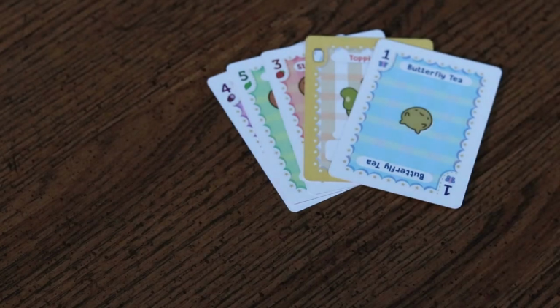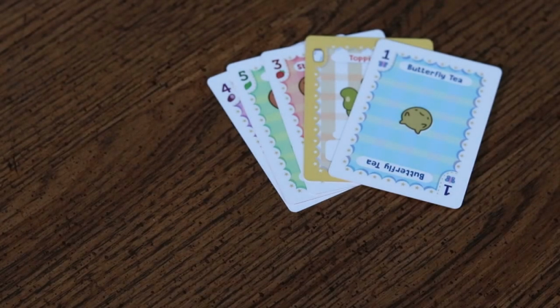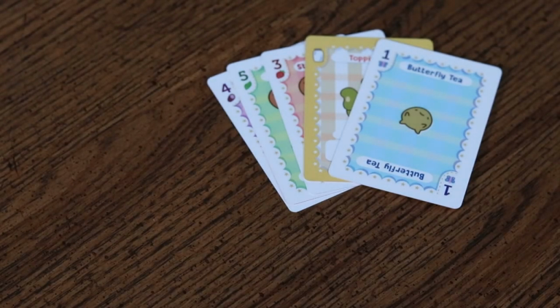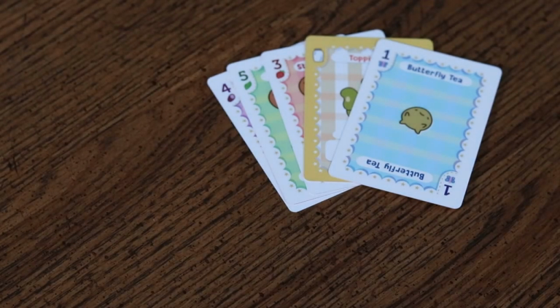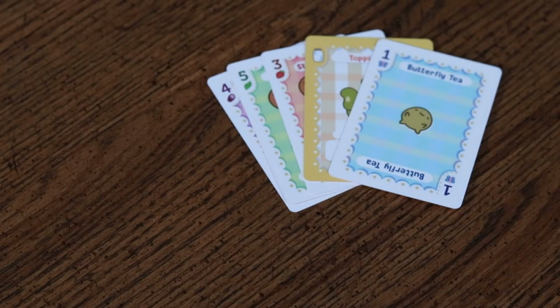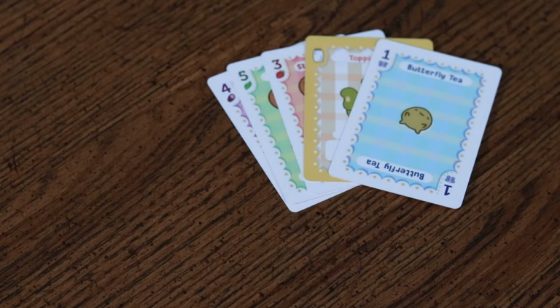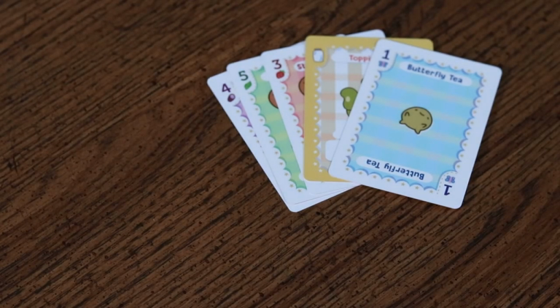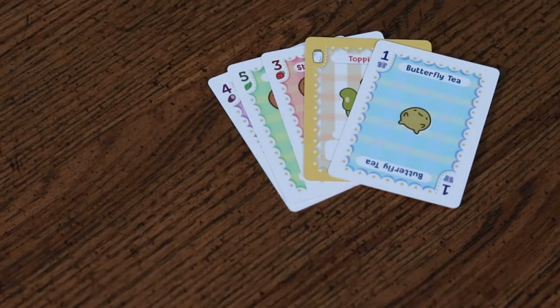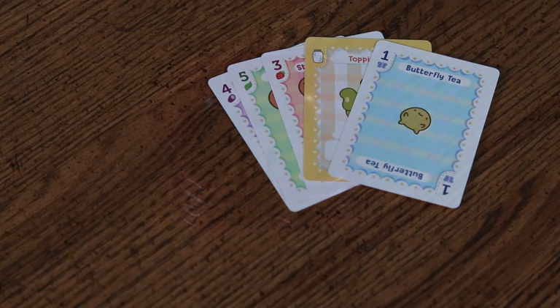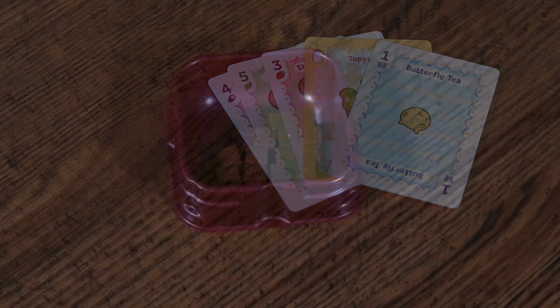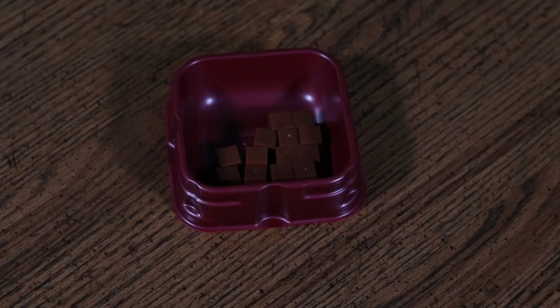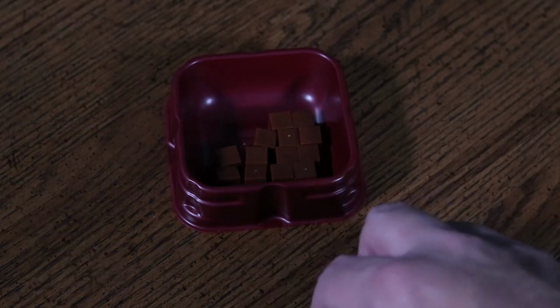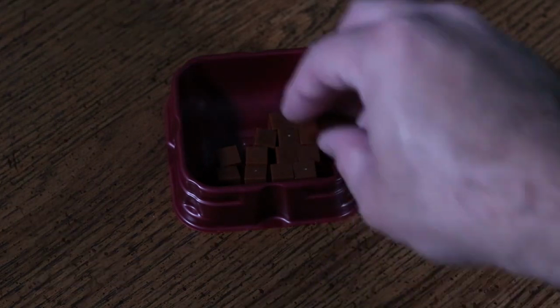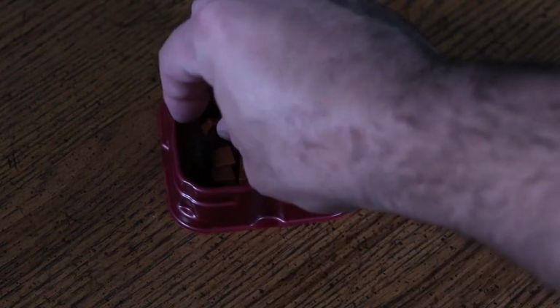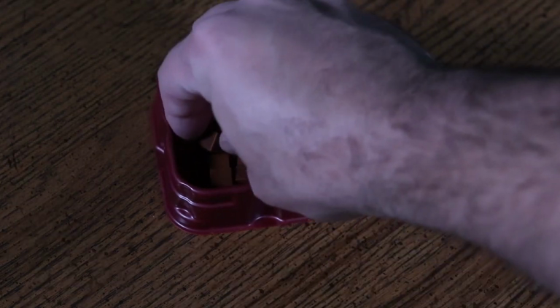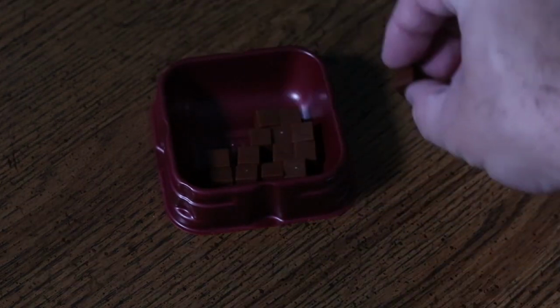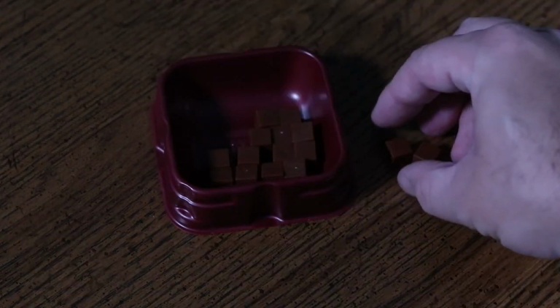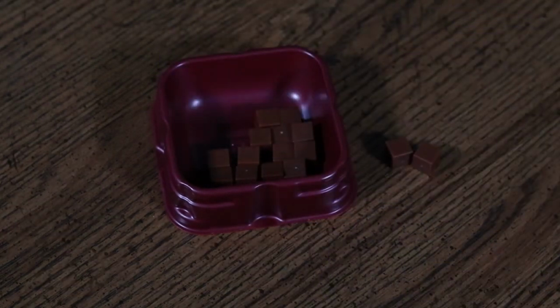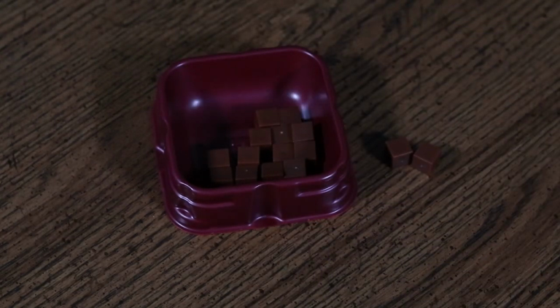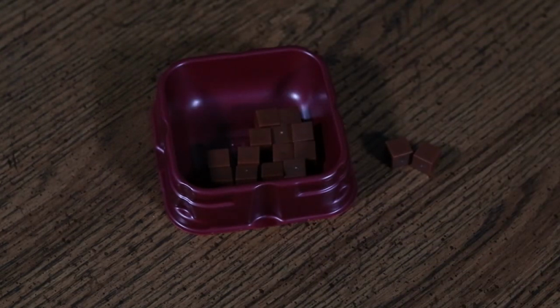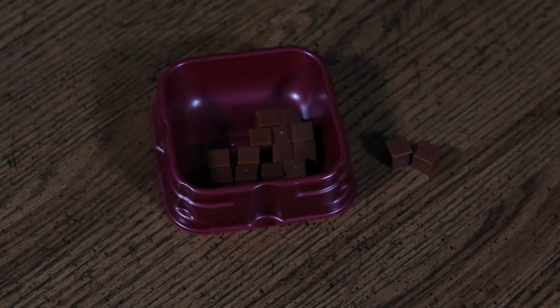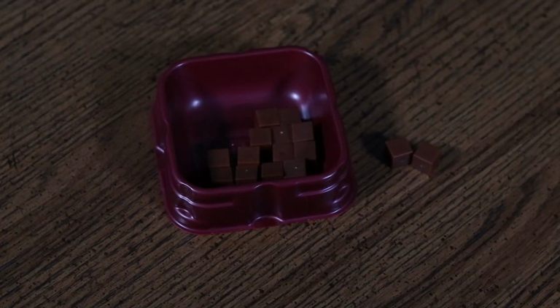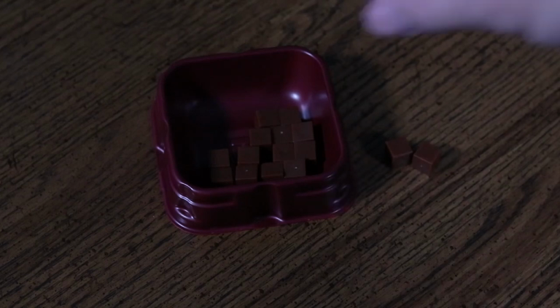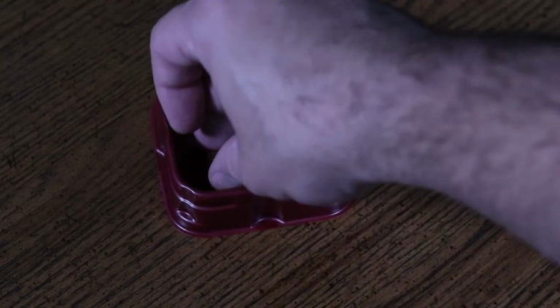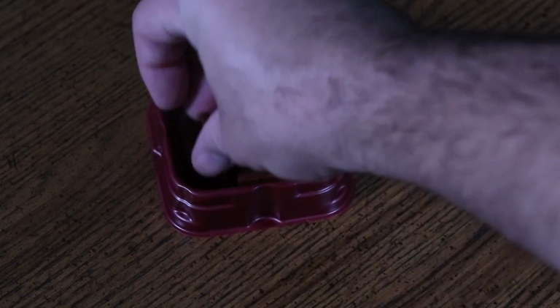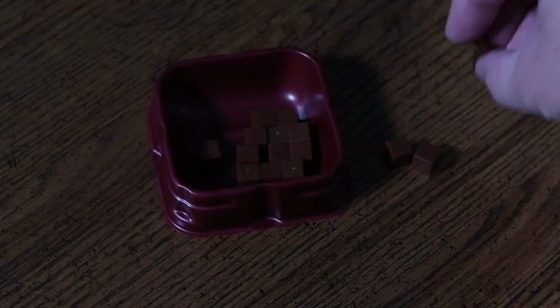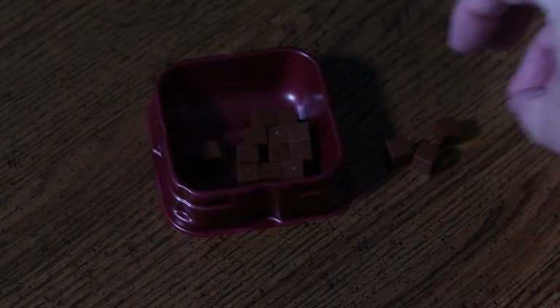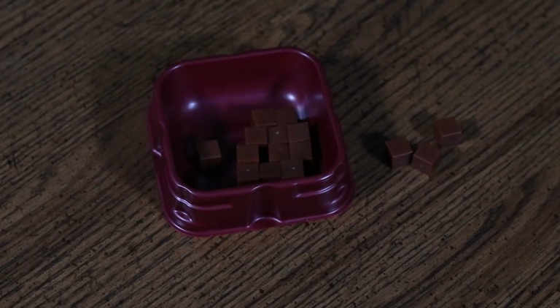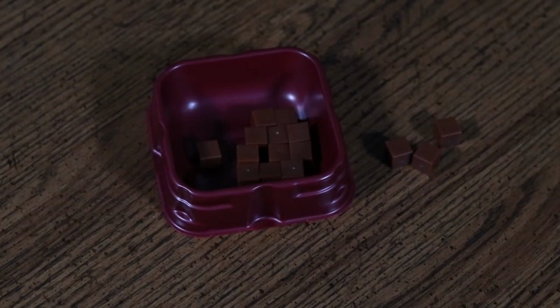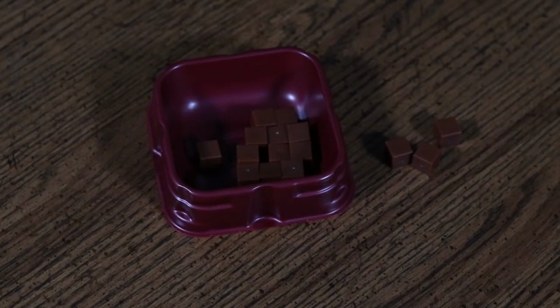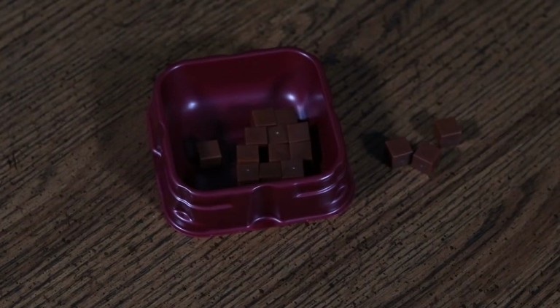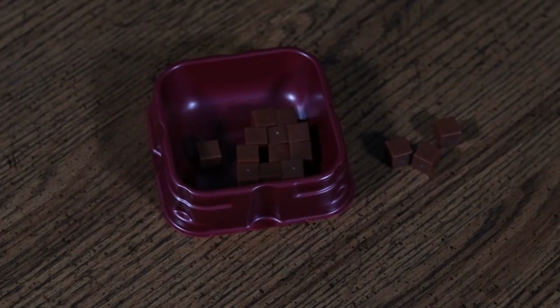Once you score all of your cards in each of these four categories, take one scoring token for every five points rounded down. So a total score of 13 points in a single round would earn you two scoring tokens, but a score of 15 would earn you three.